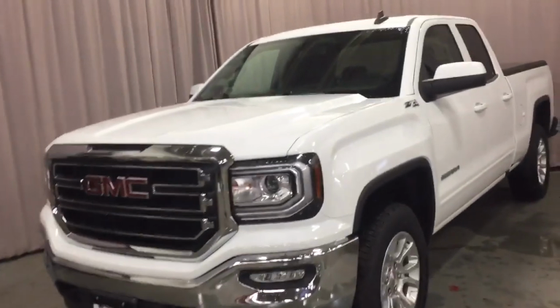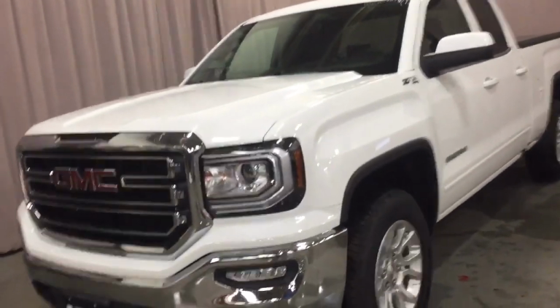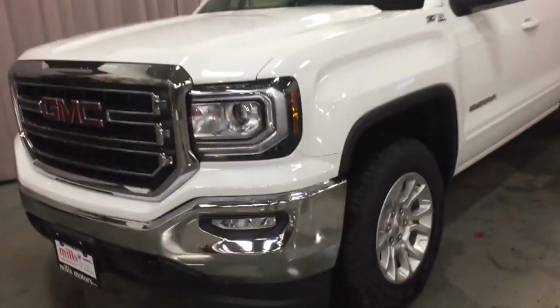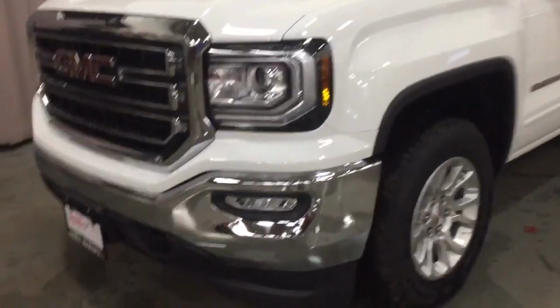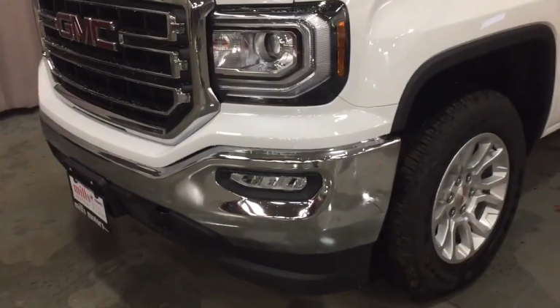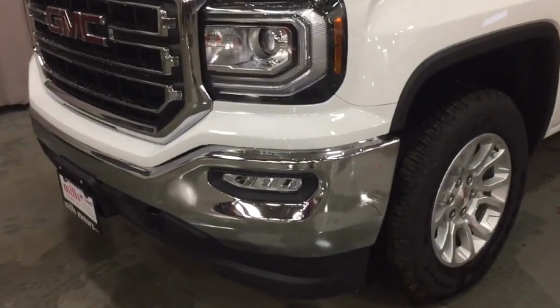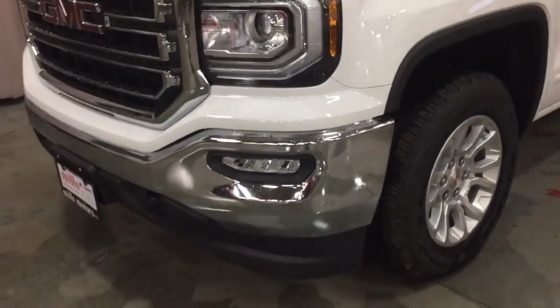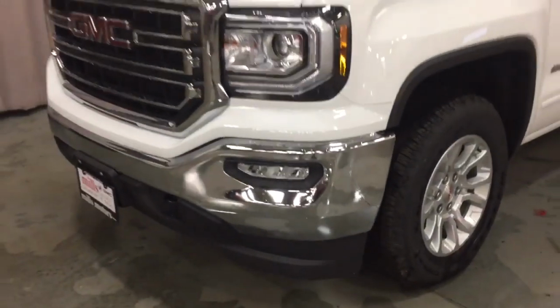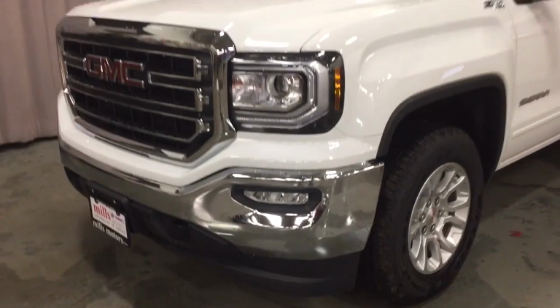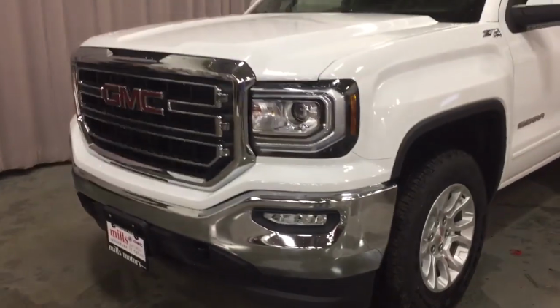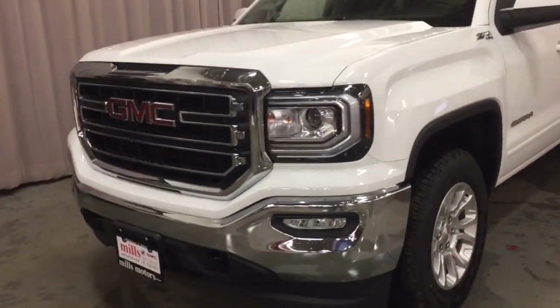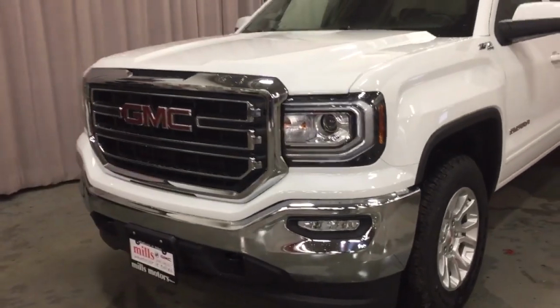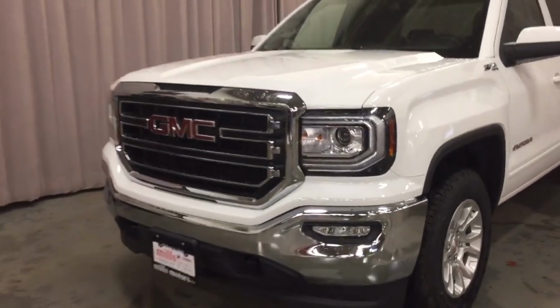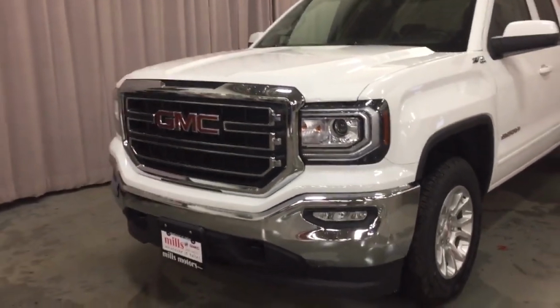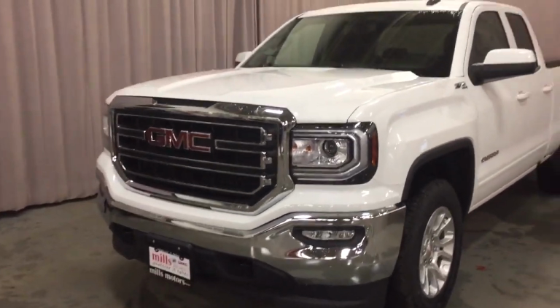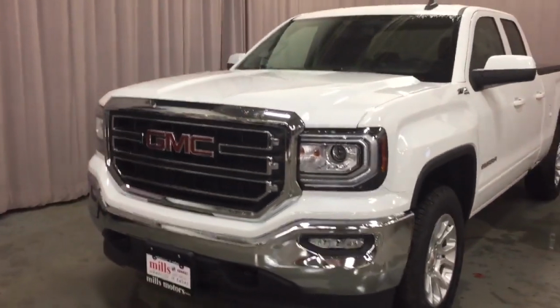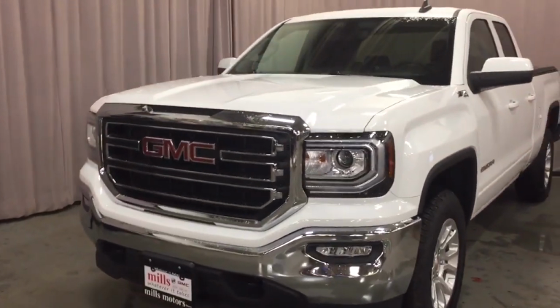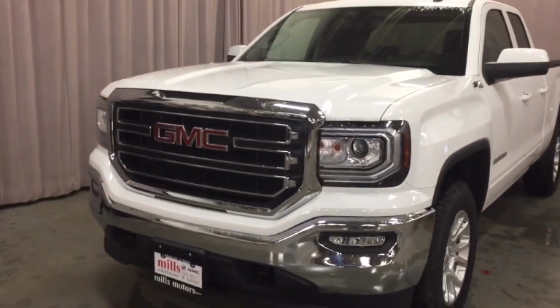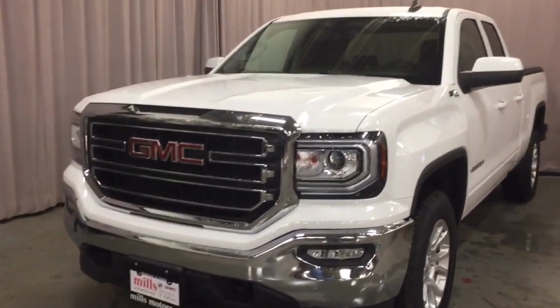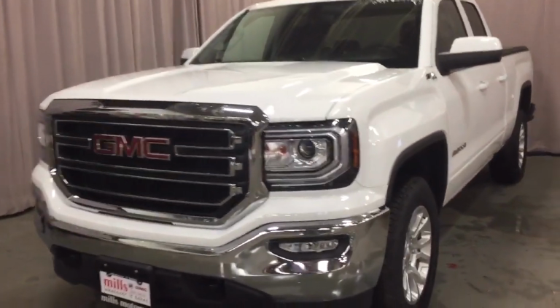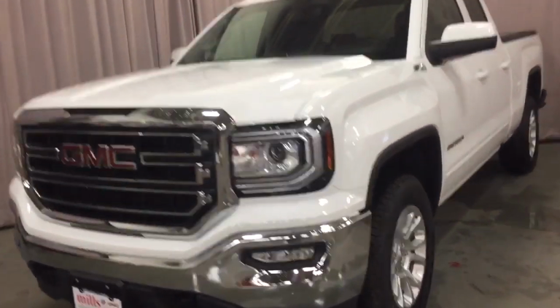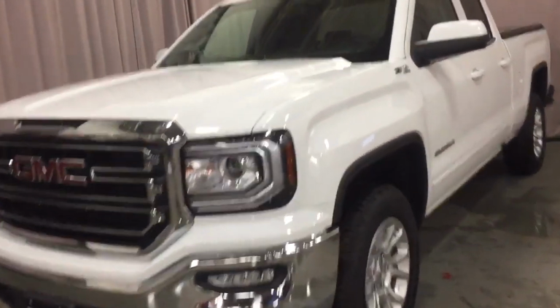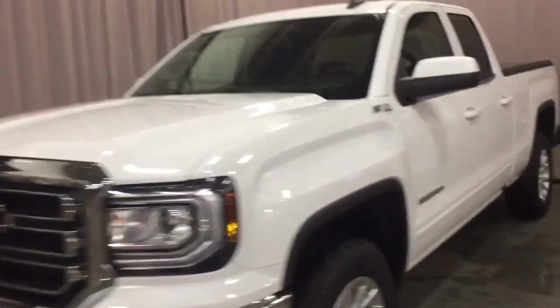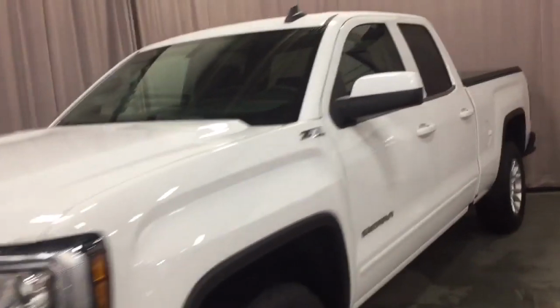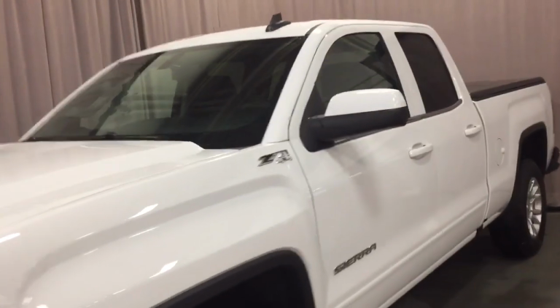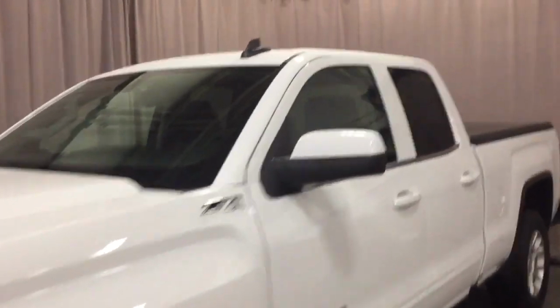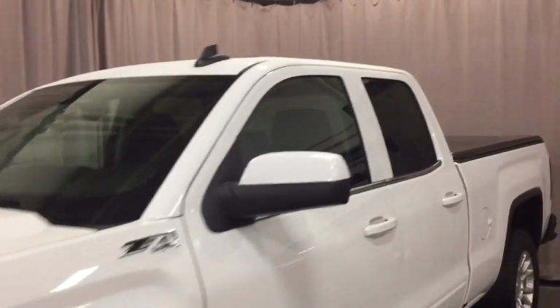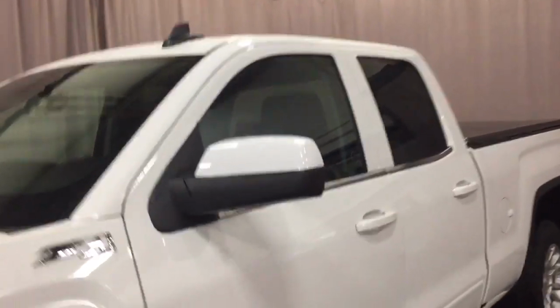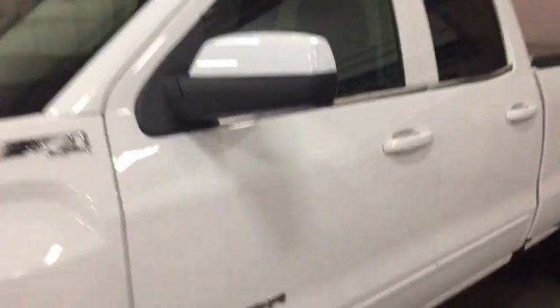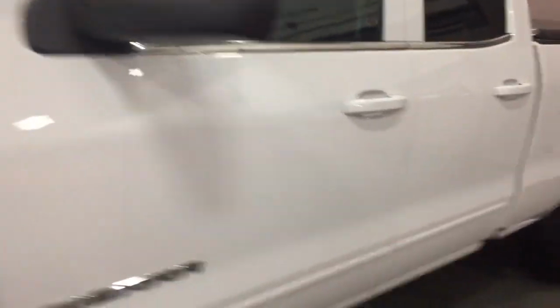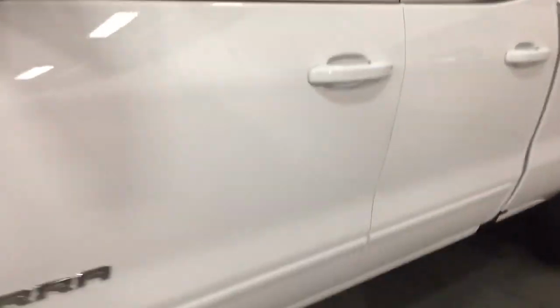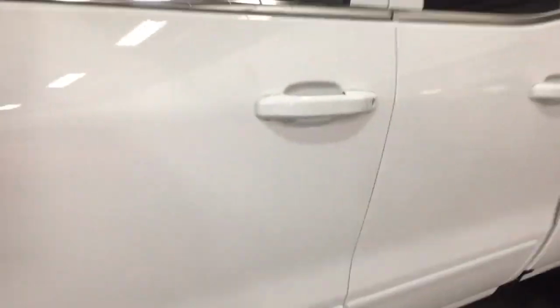With the Z71 off-road package, you've got the Rancho brand rear shocks, chrome front bumper, fog lights, and body-colored mirror cap and door handles.